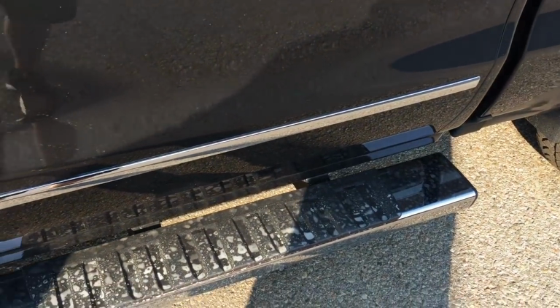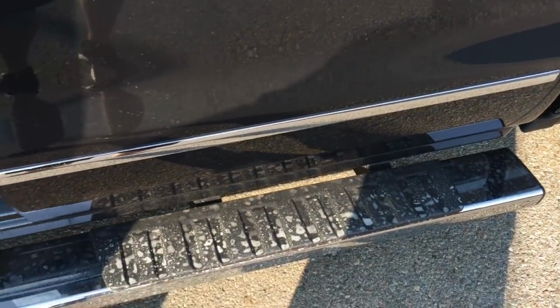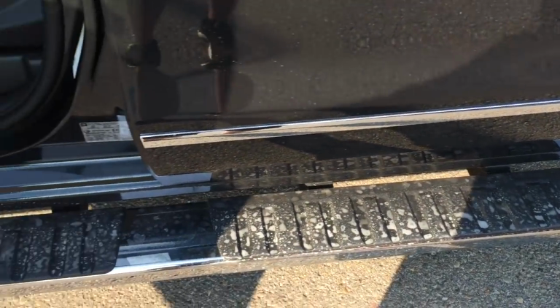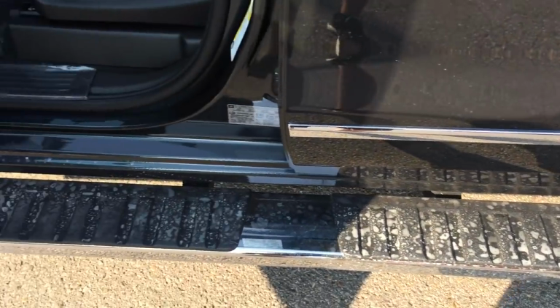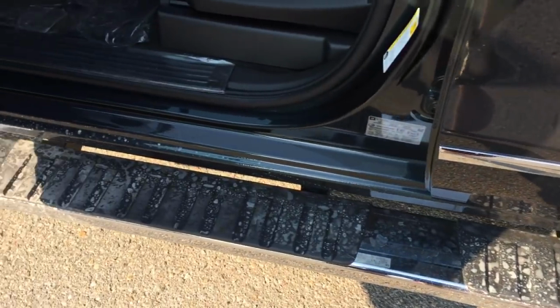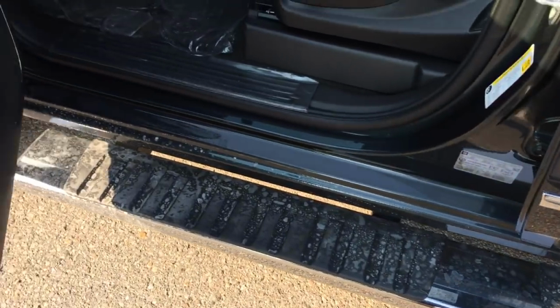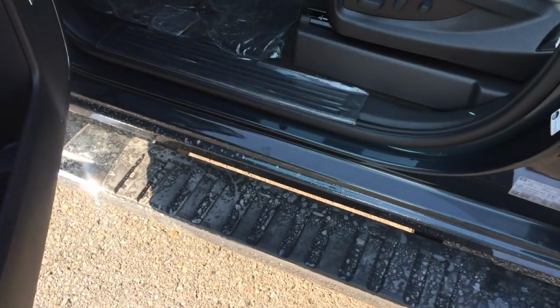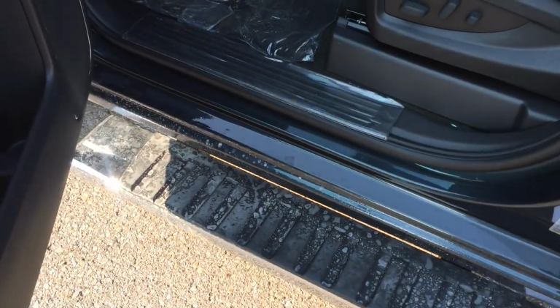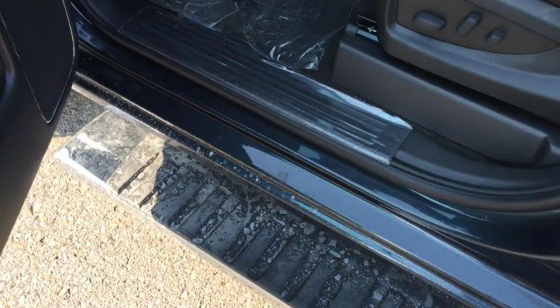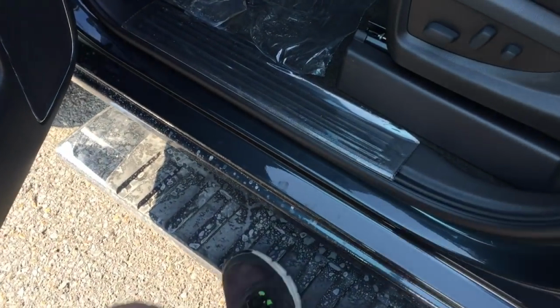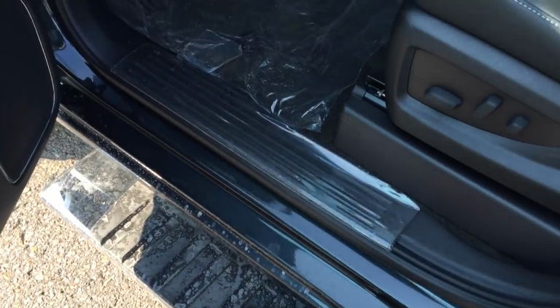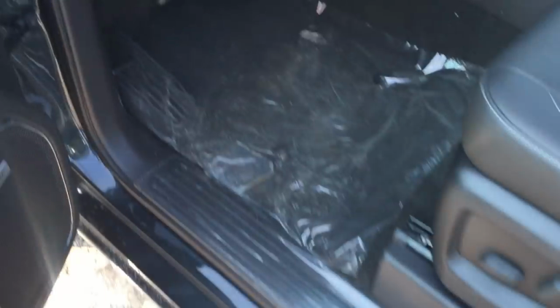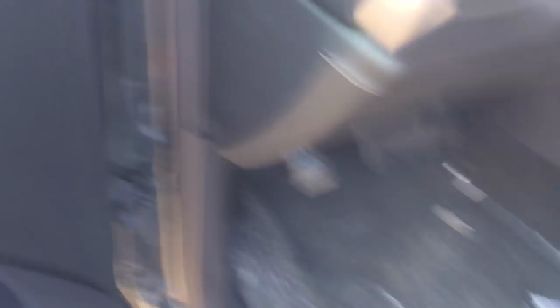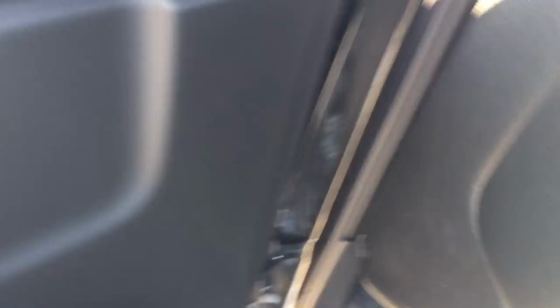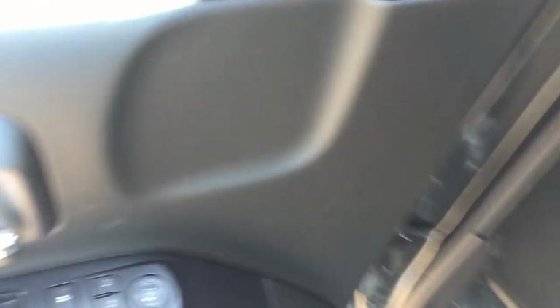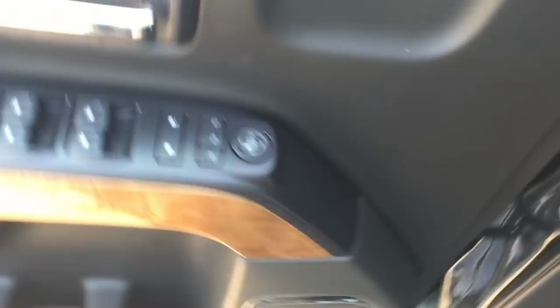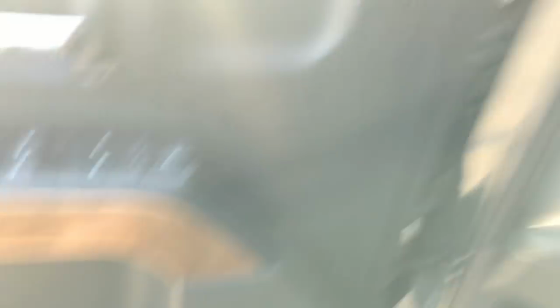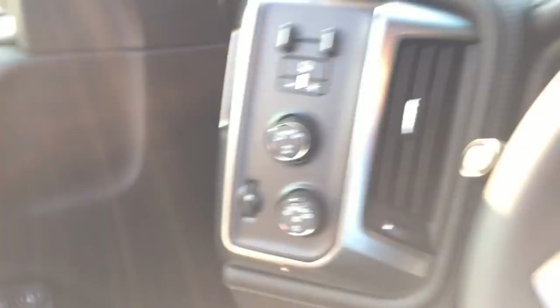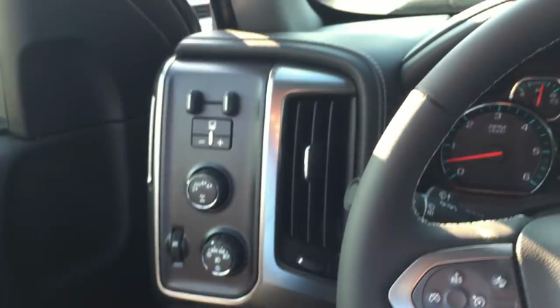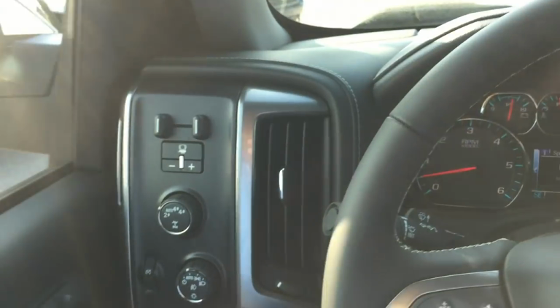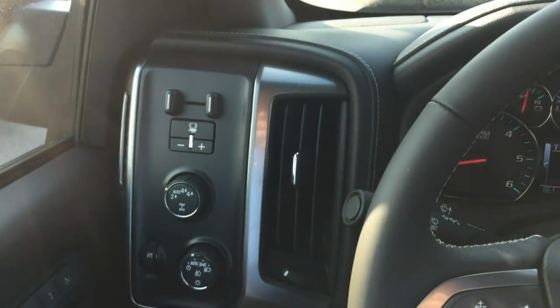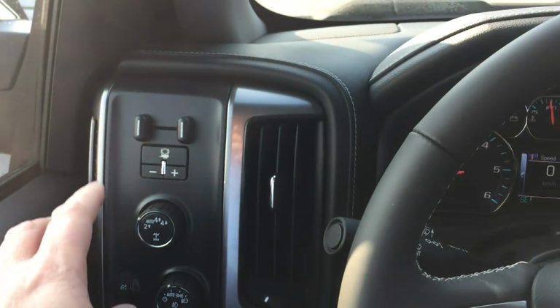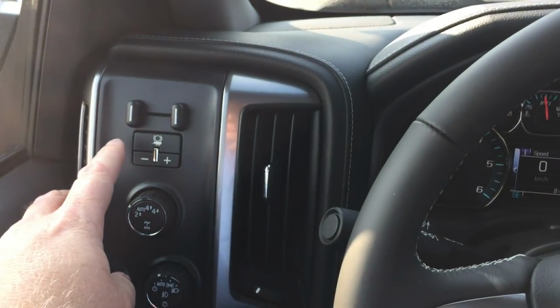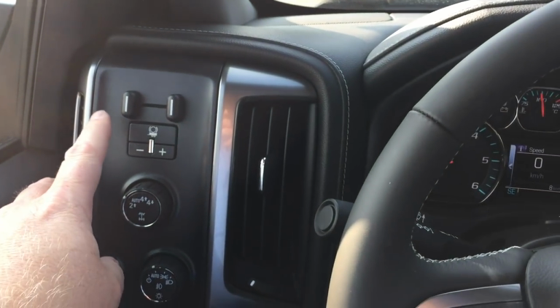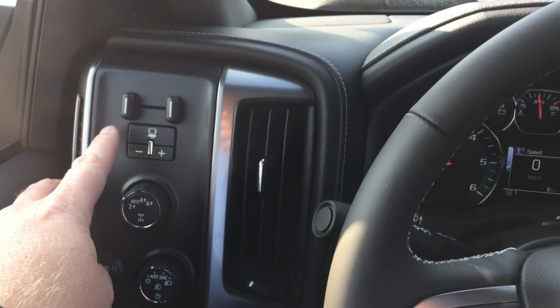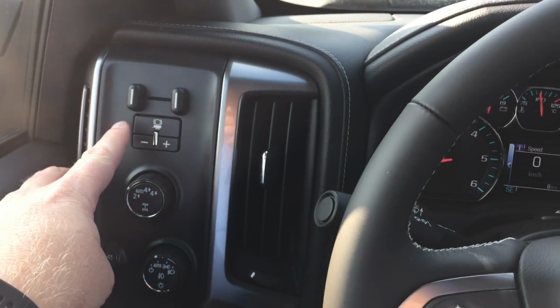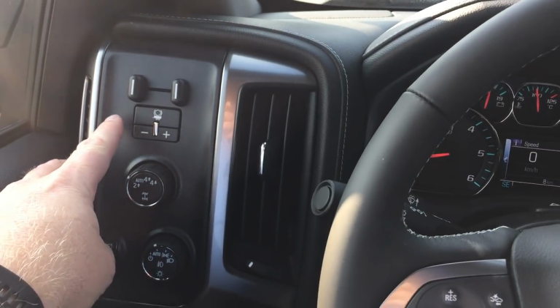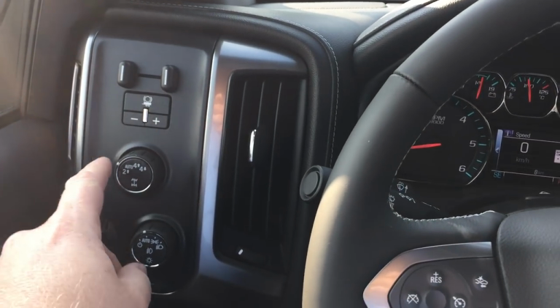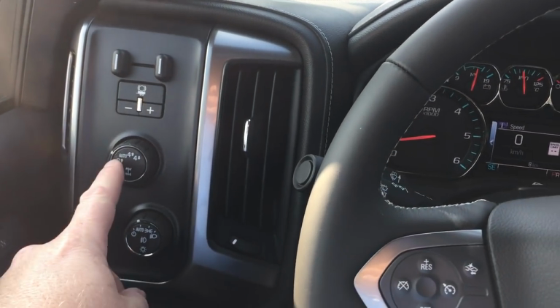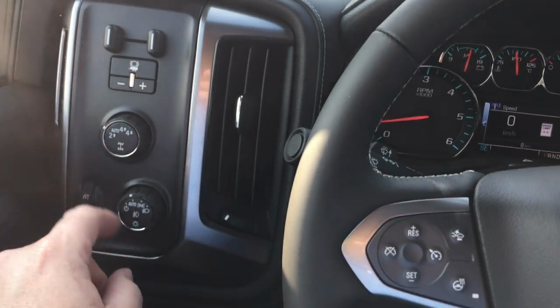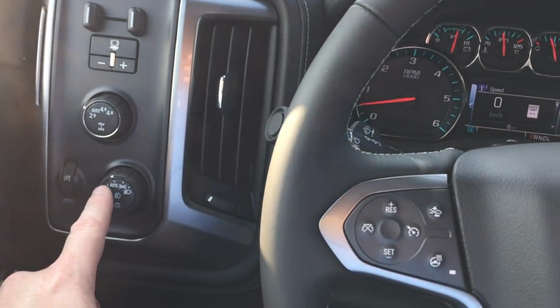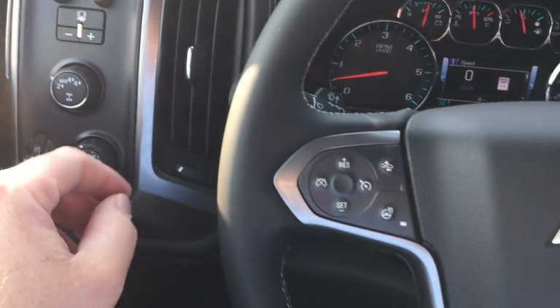Look at the 6-inch oval chrome assist step — very sharp, goes nice with the tires. The trailer brake integration, 4x4 and lighting.